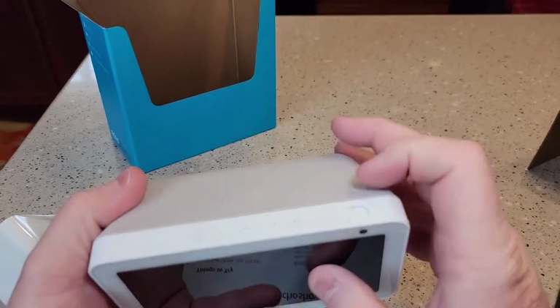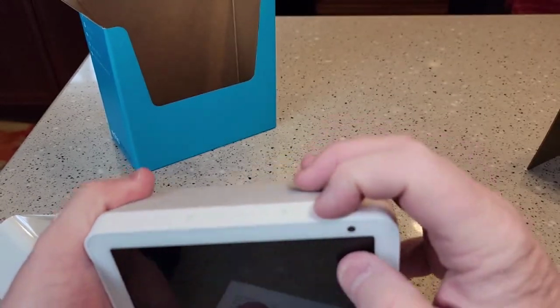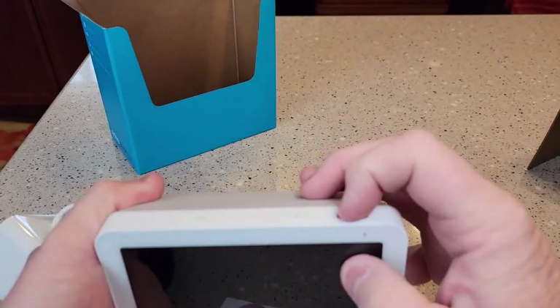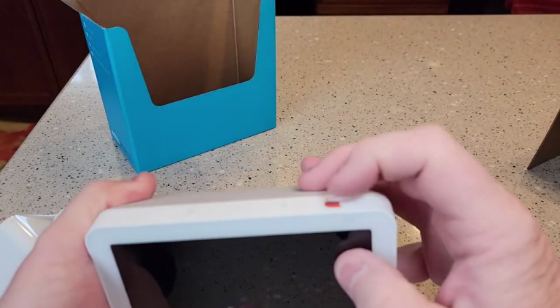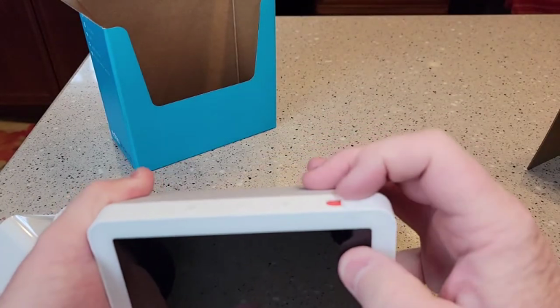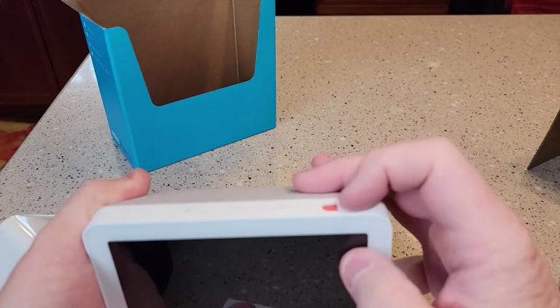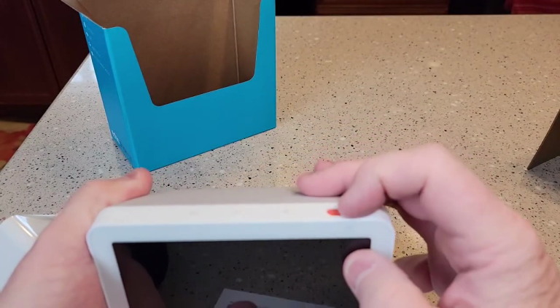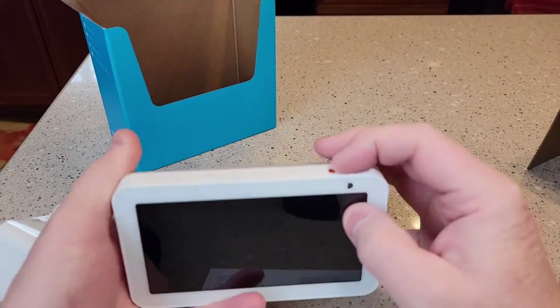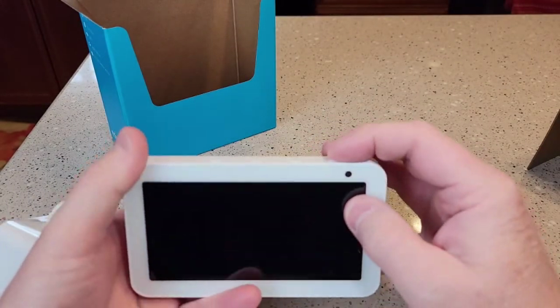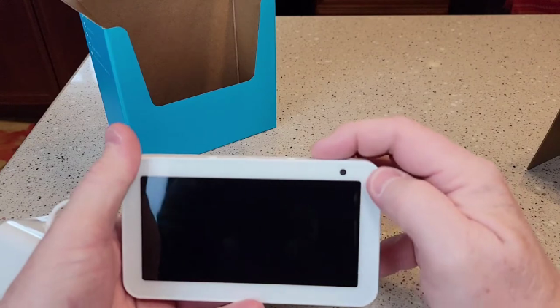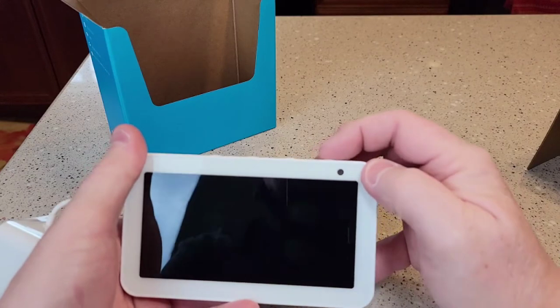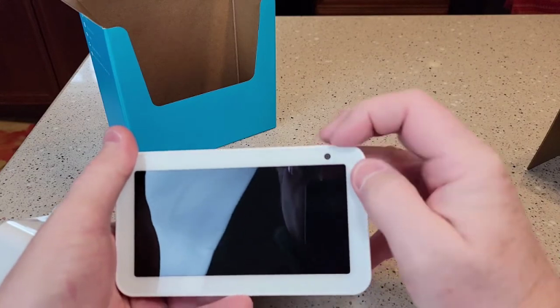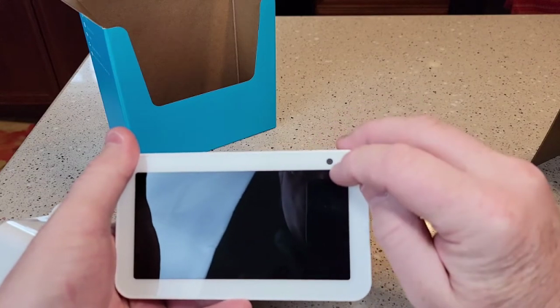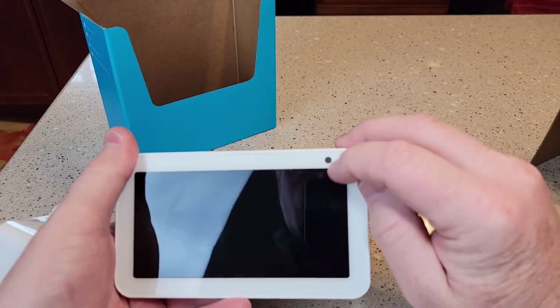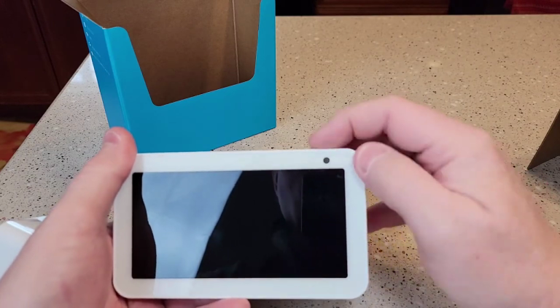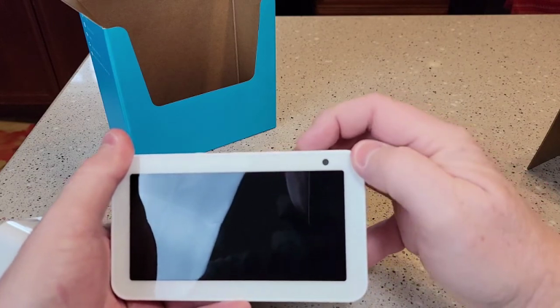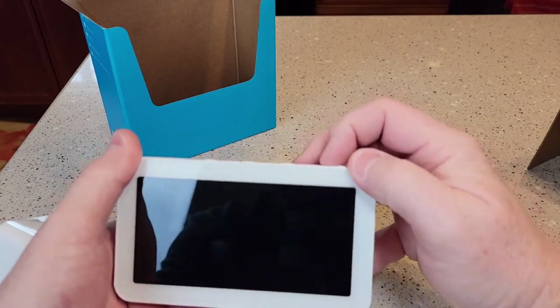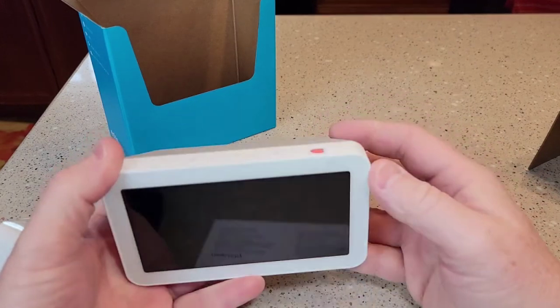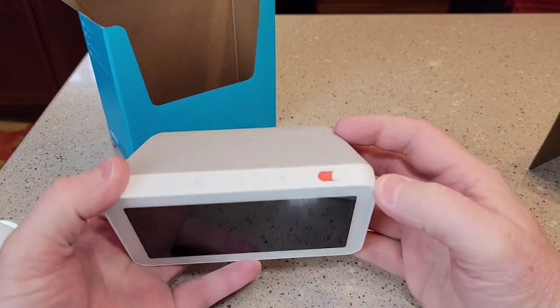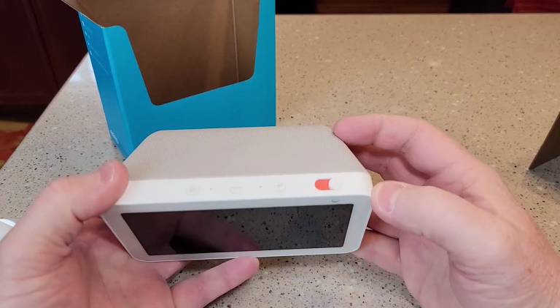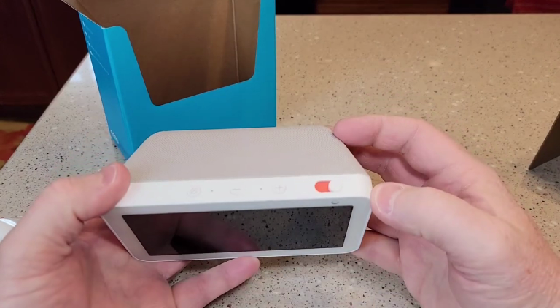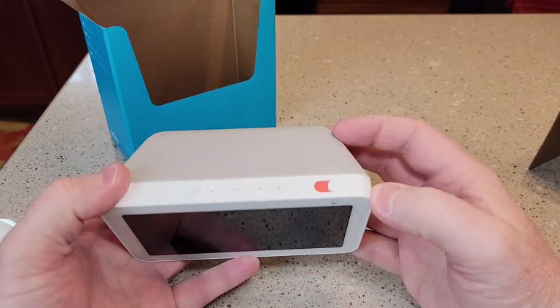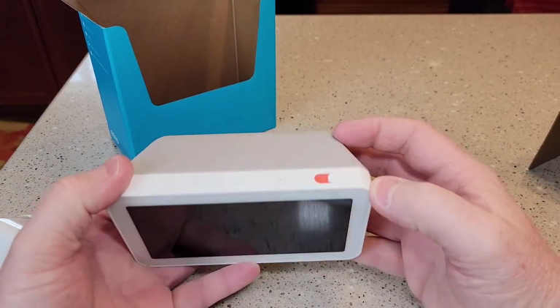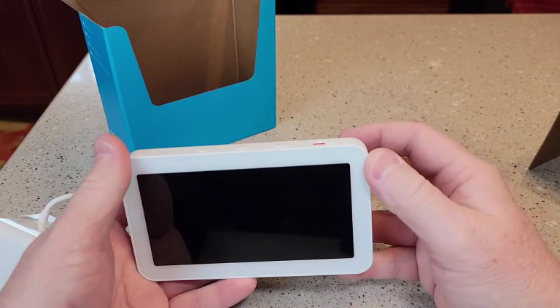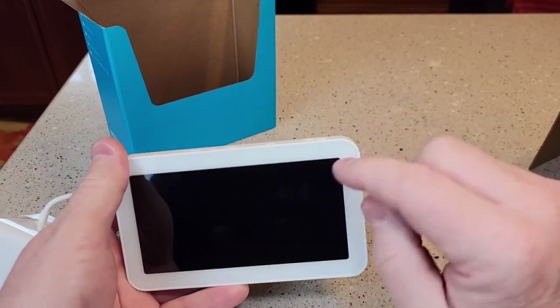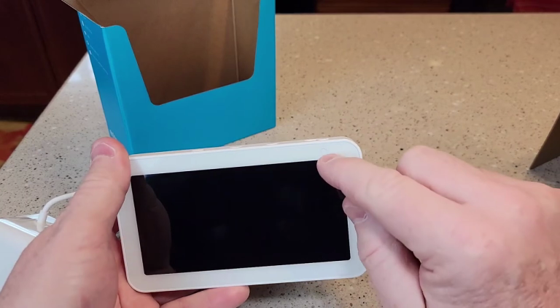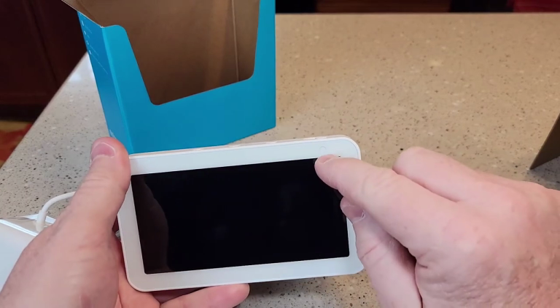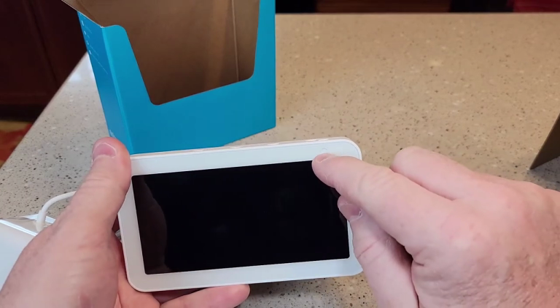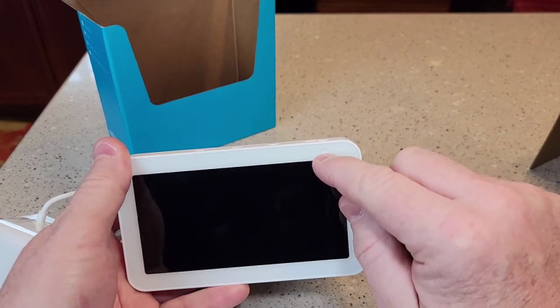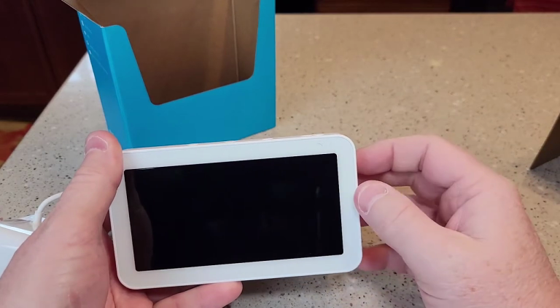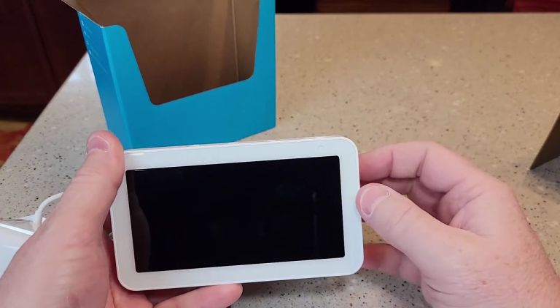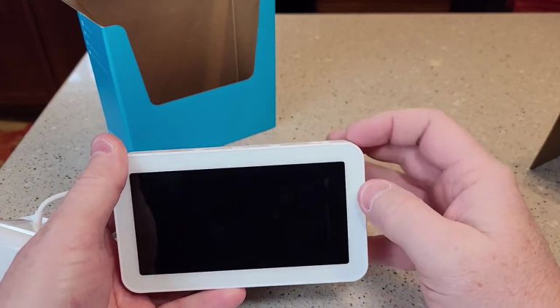But up the top, we've got what's probably a do not disturb. Oh yeah, it turns the camera off. There's your camera — if you don't want the camera to be on, that's a nice feature. It puts something in front of the camera.